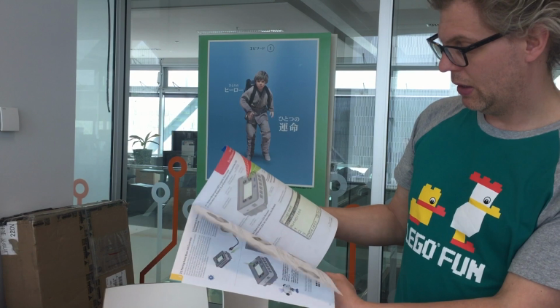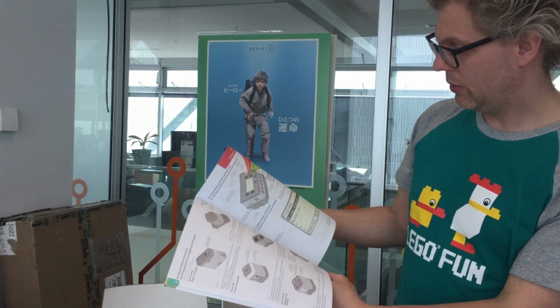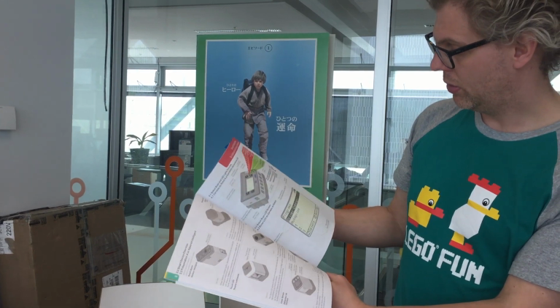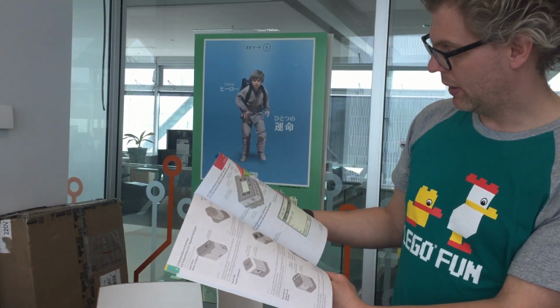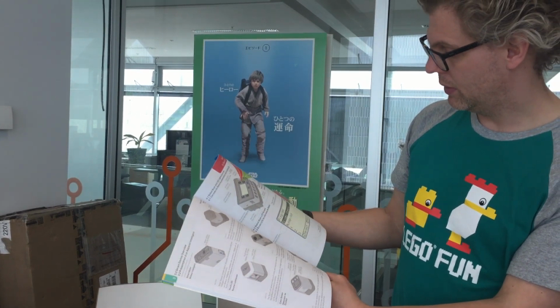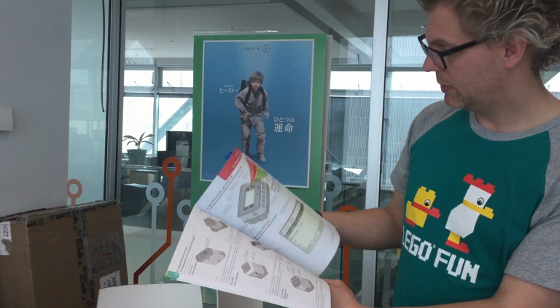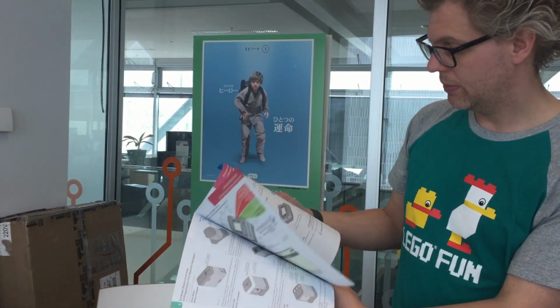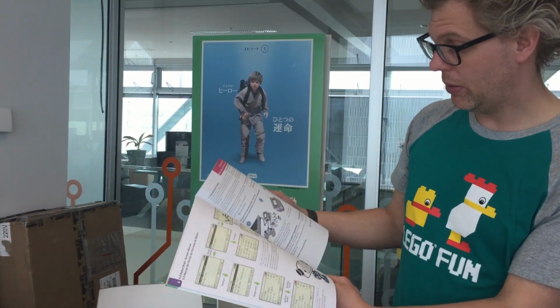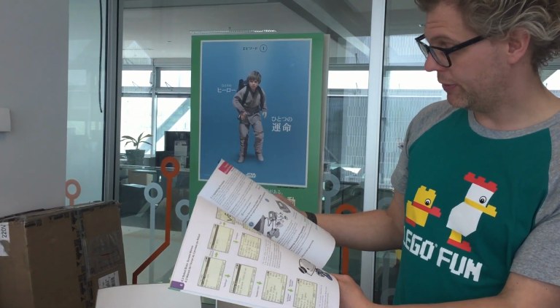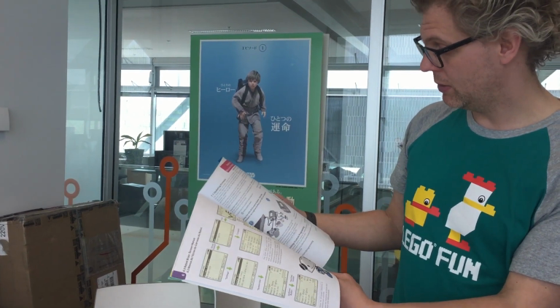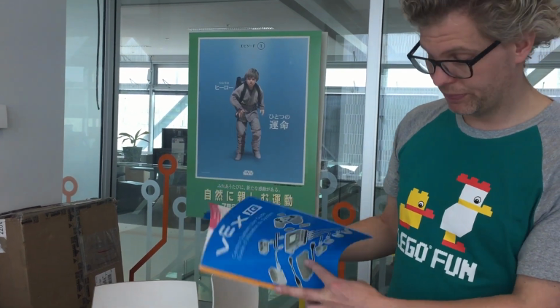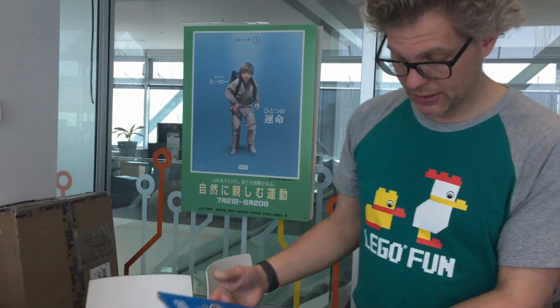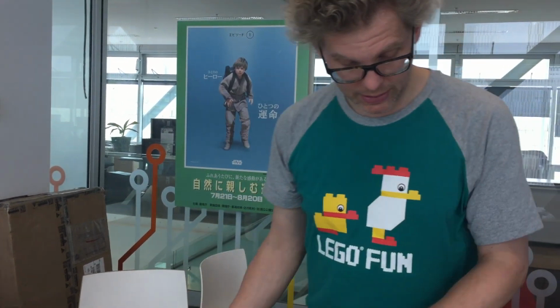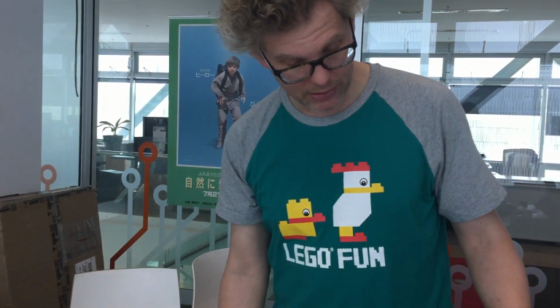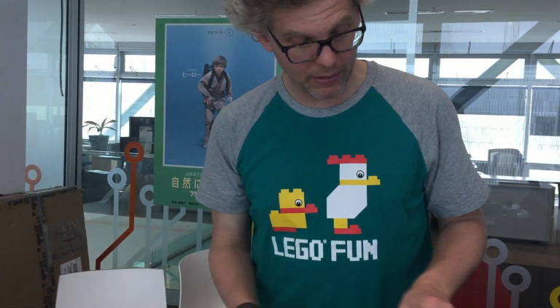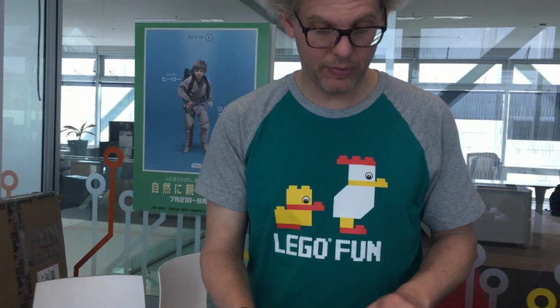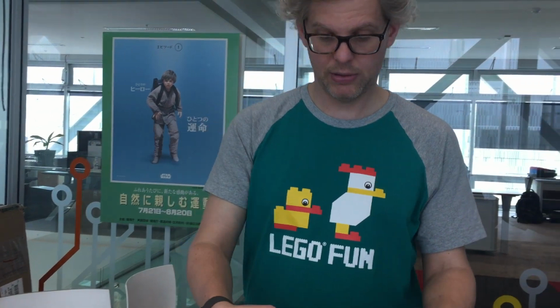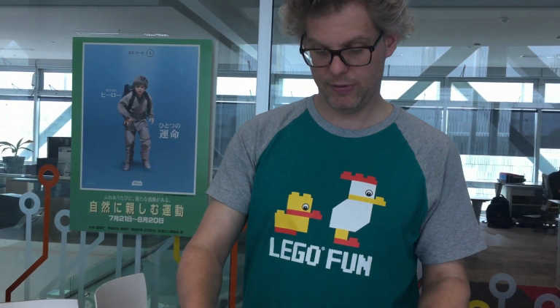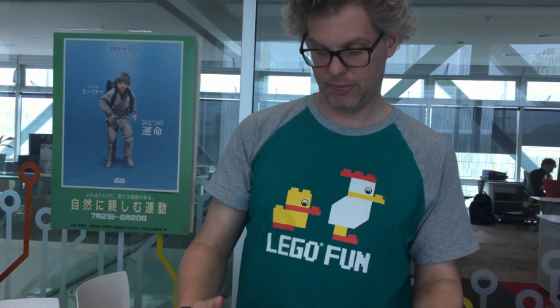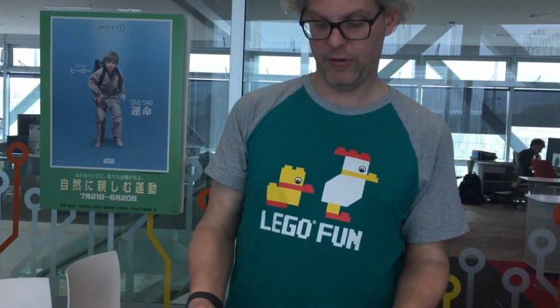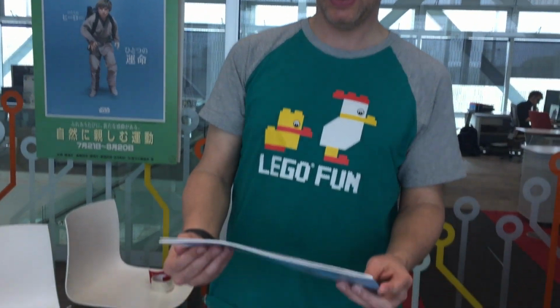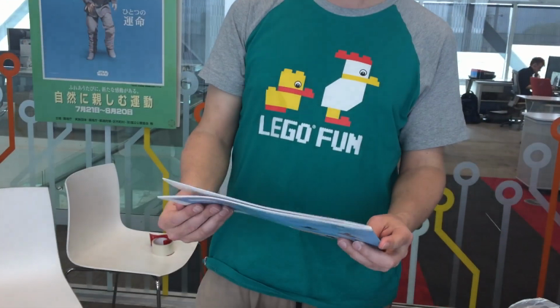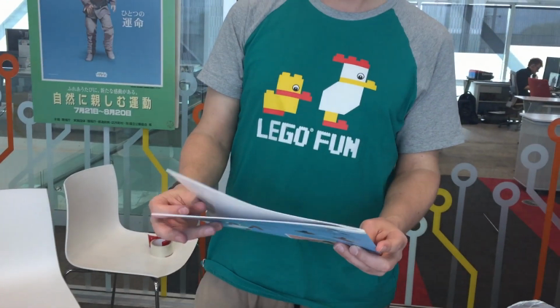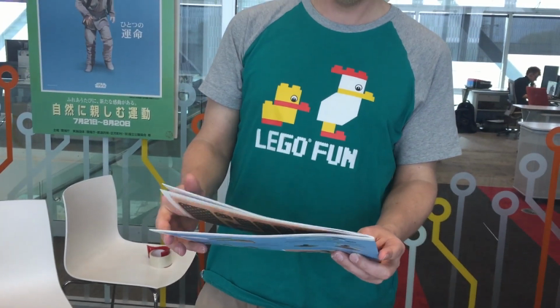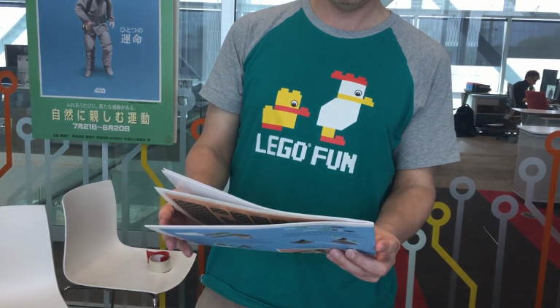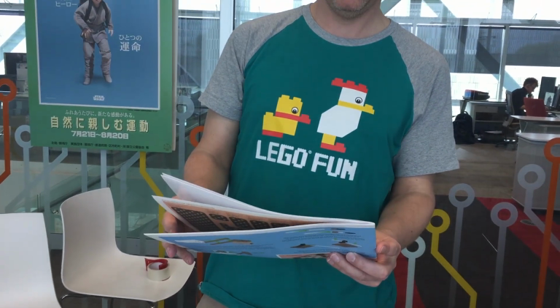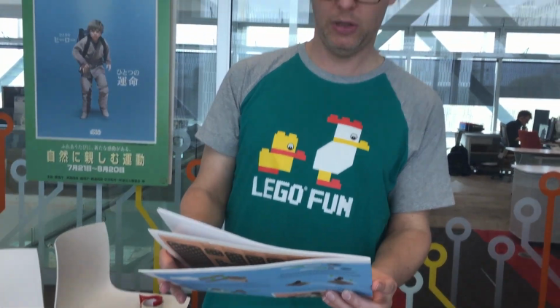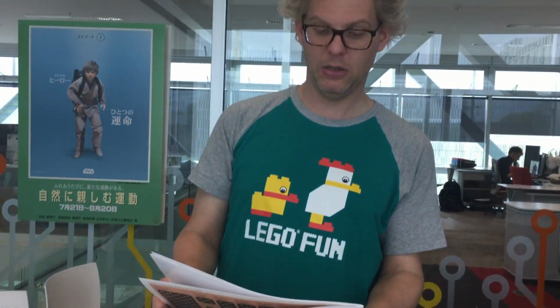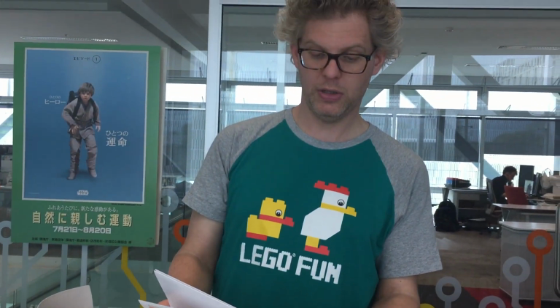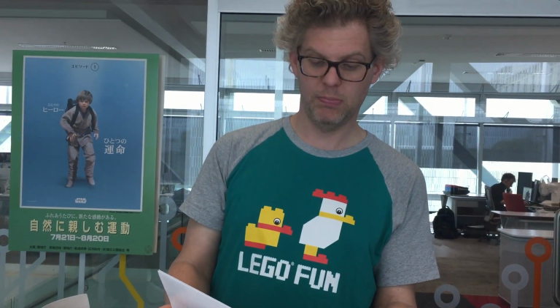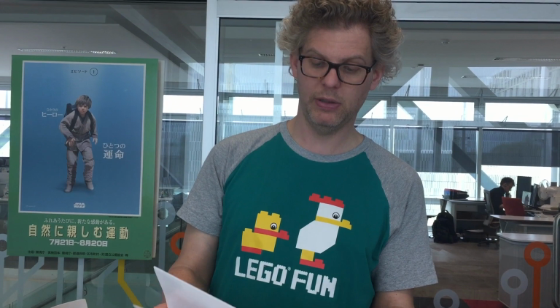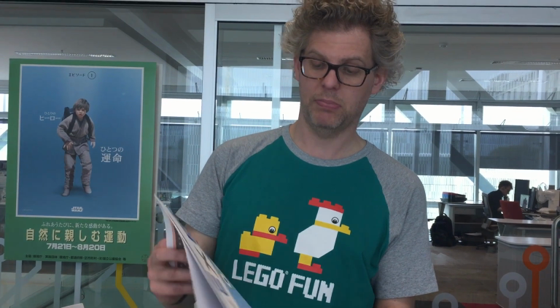I wonder what programming languages they use — well, we're going to find out. That's one thing. And what else do we have here? VEX IQ Super Kit contents. Building tips.